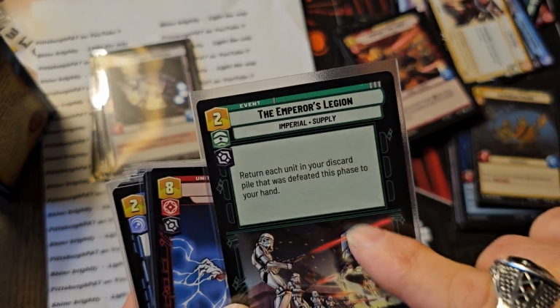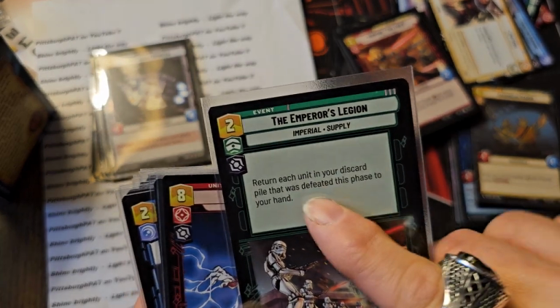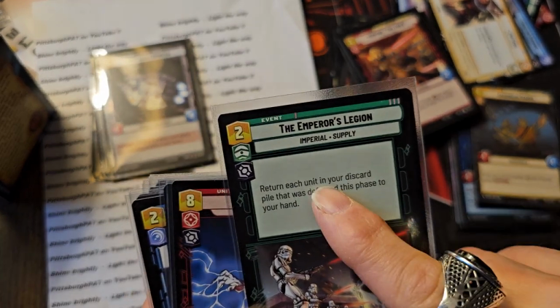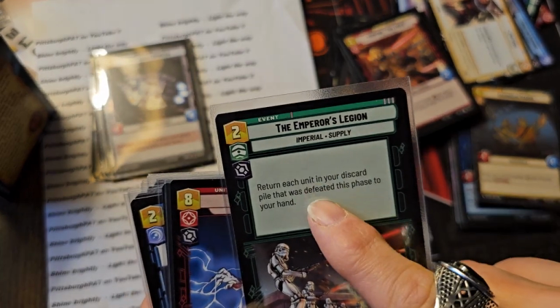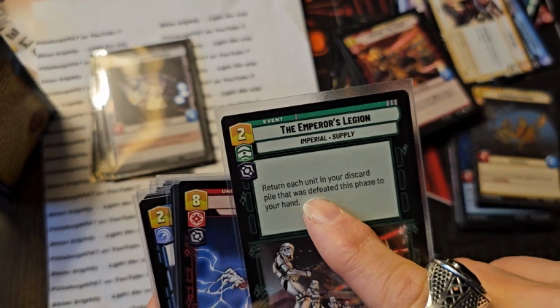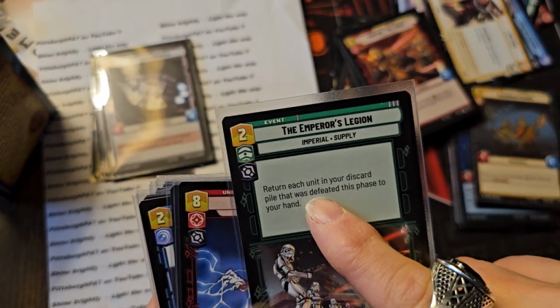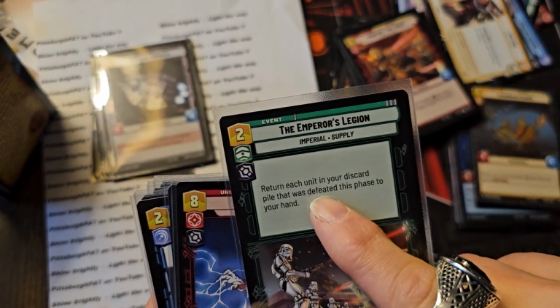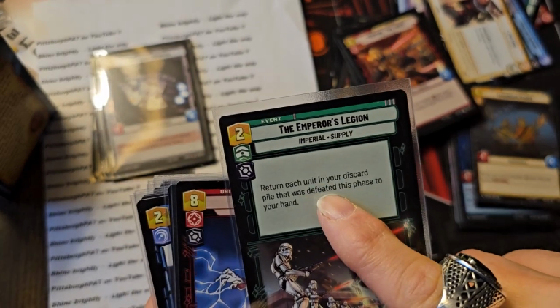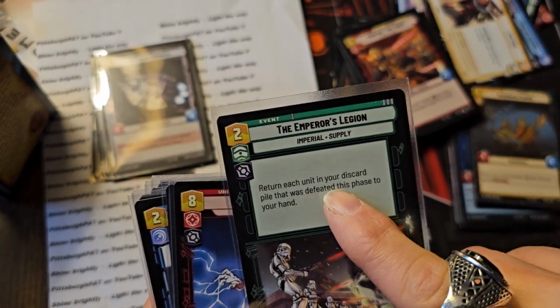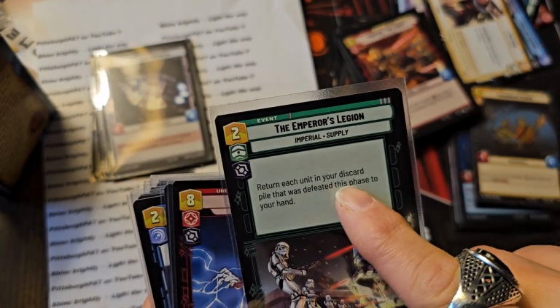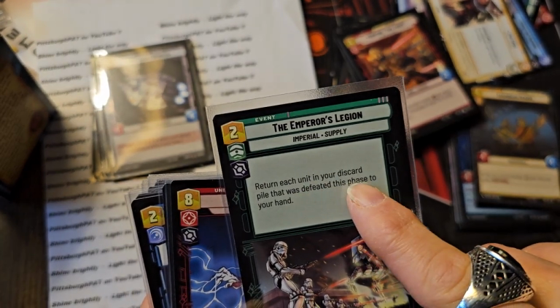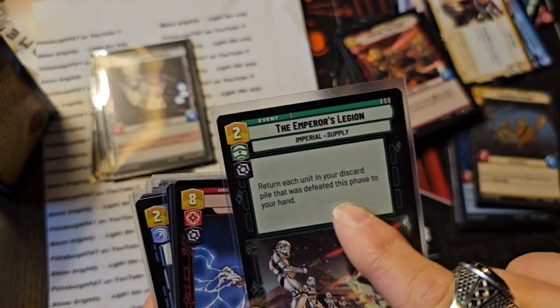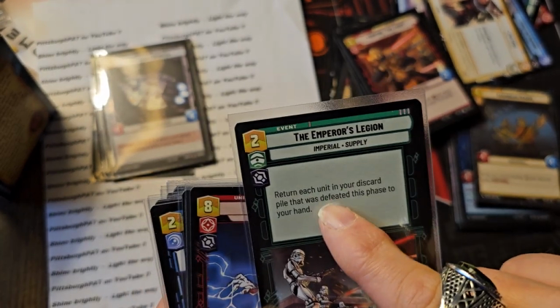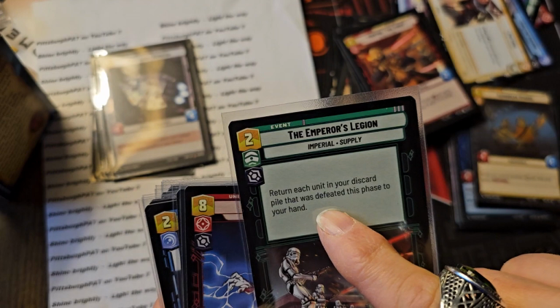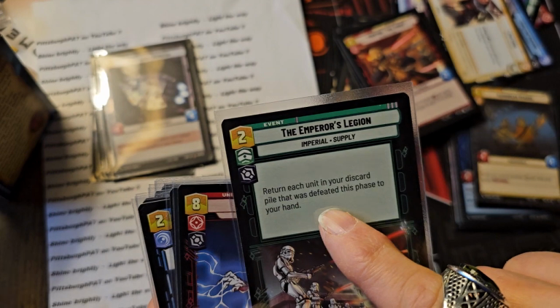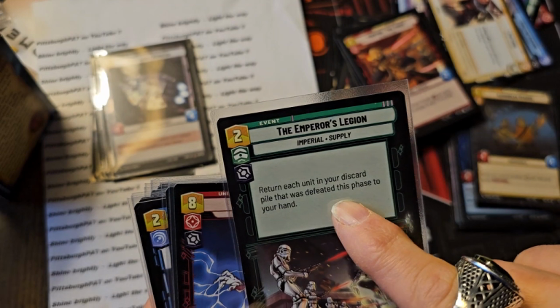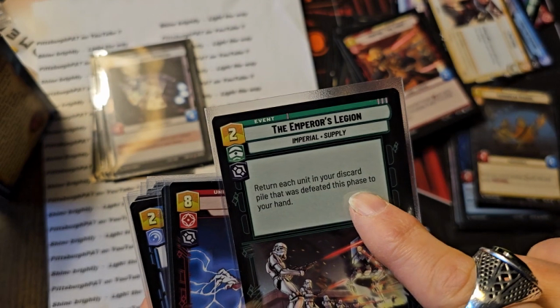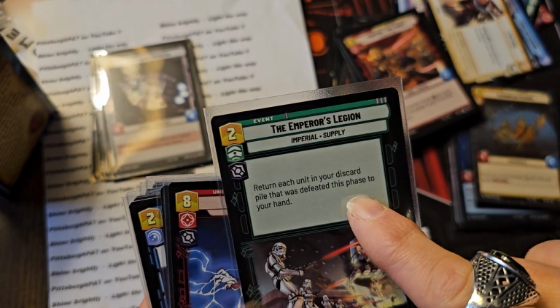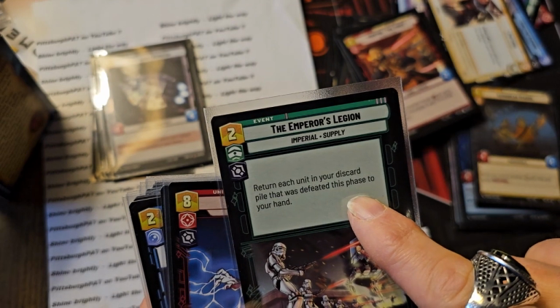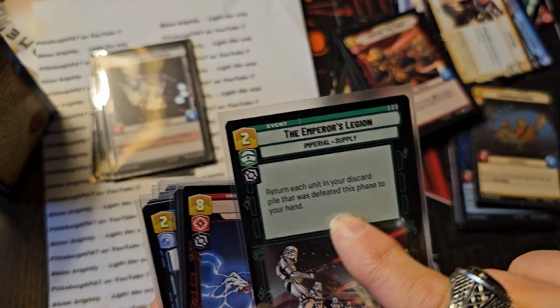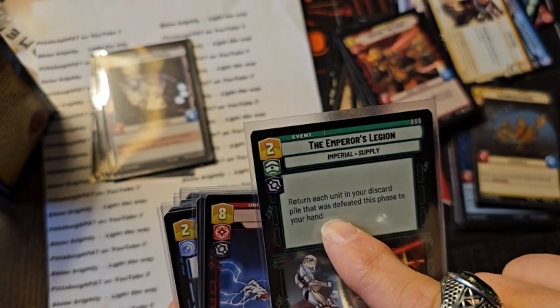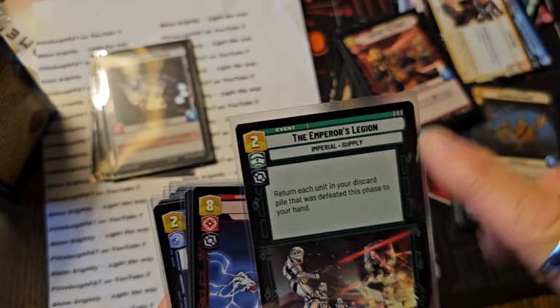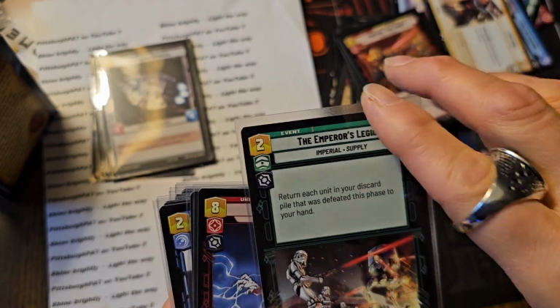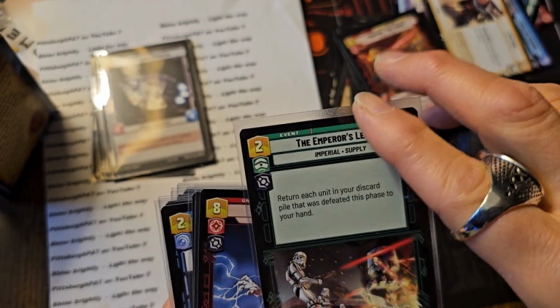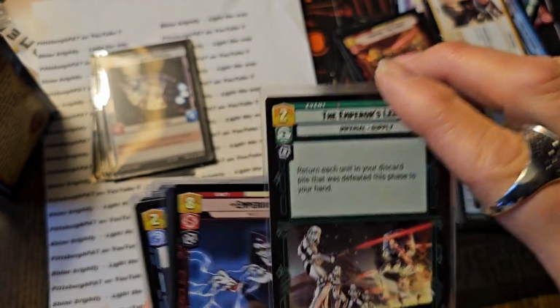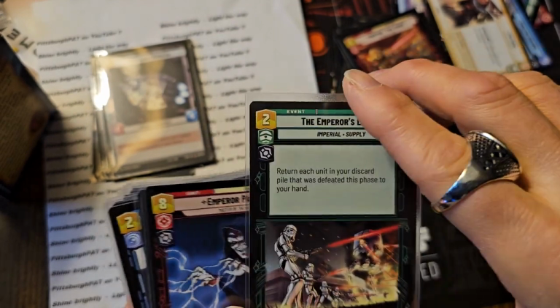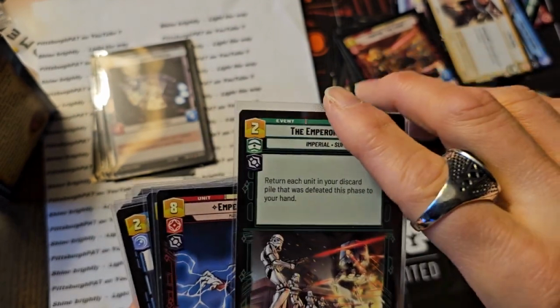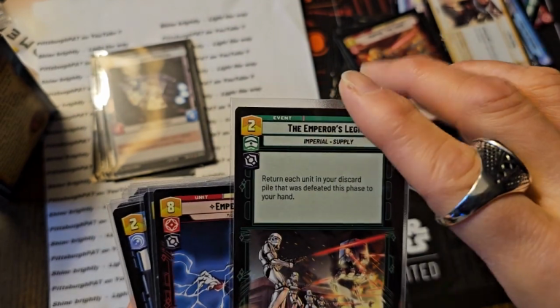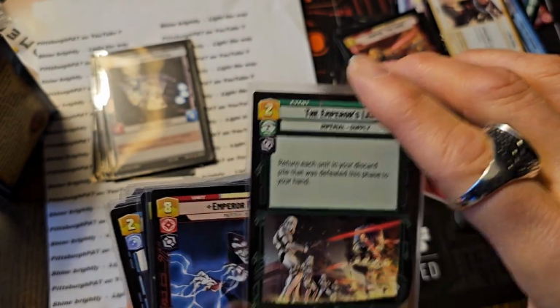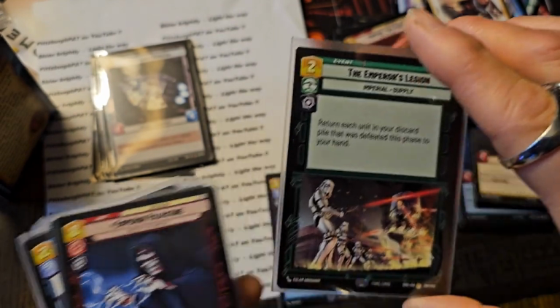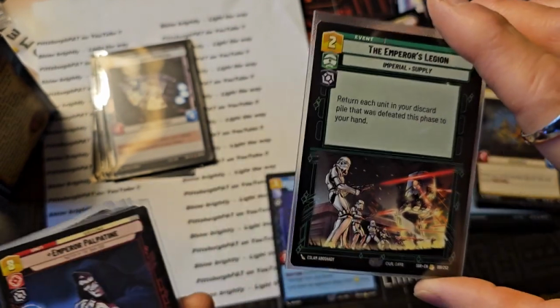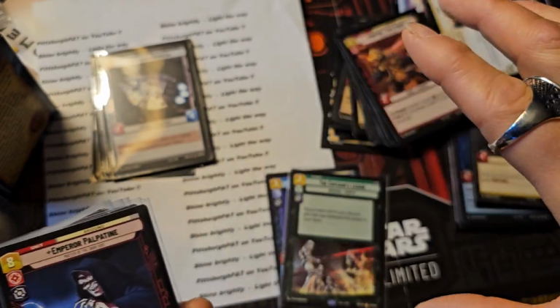The Emperor's Legion: returns each unit in your discard pile that was deleted this phase to your hand. That could be cool if you're playing against a control deck.